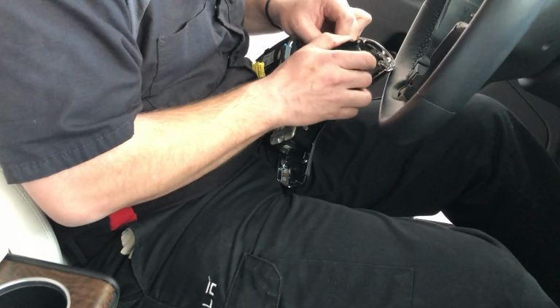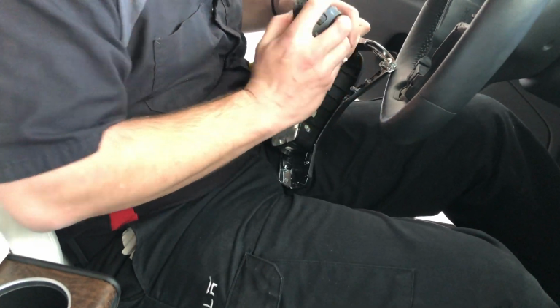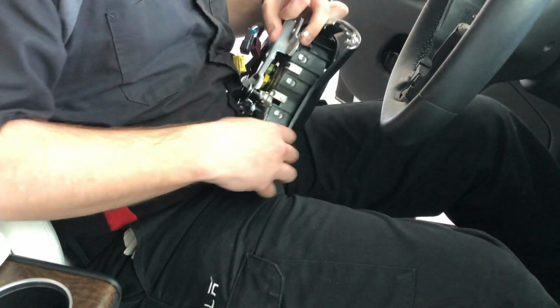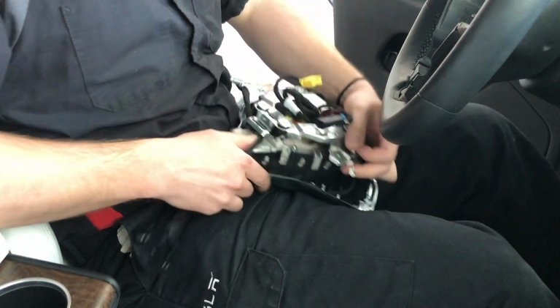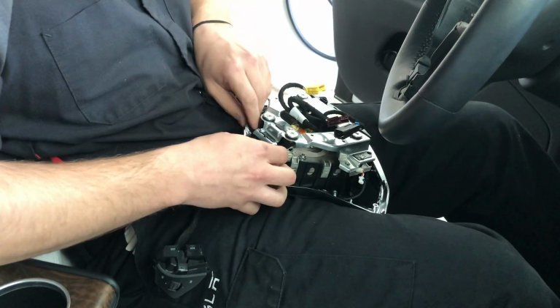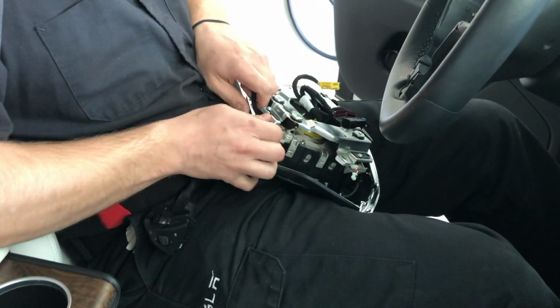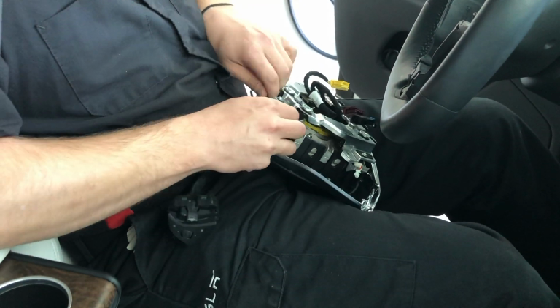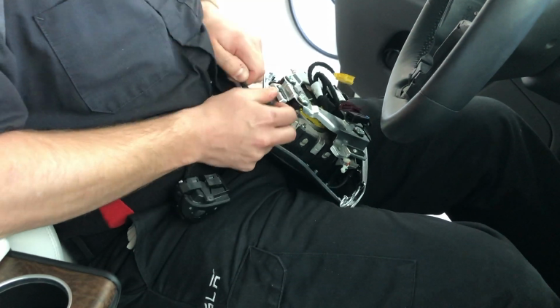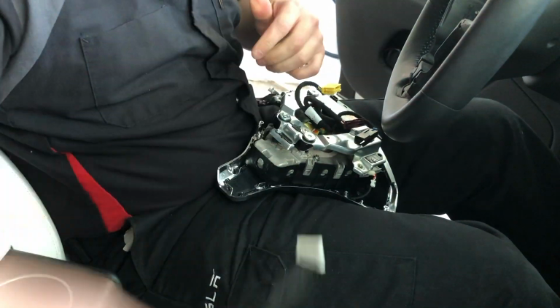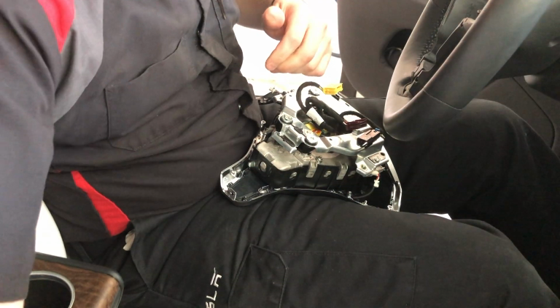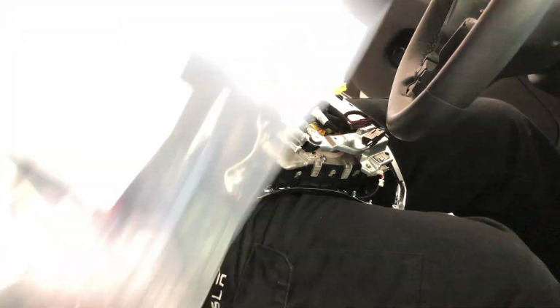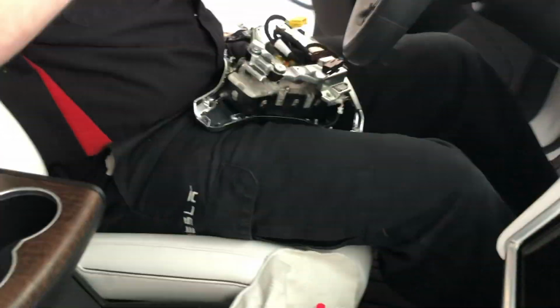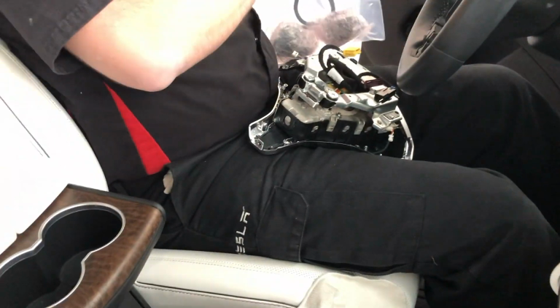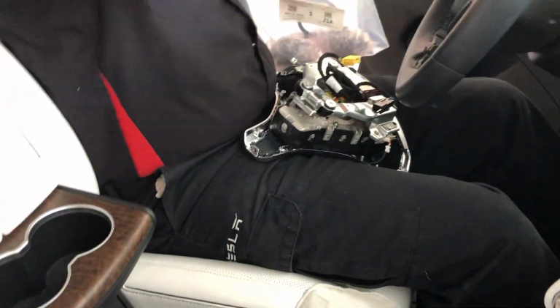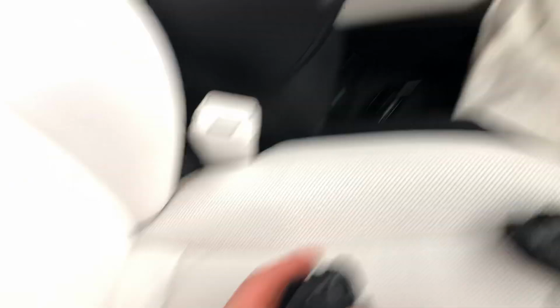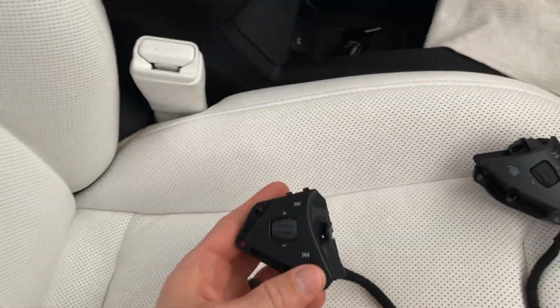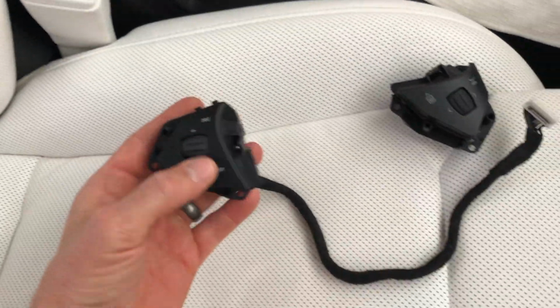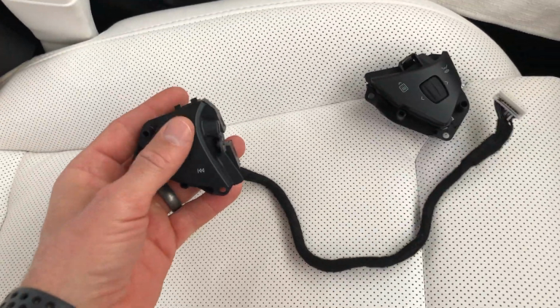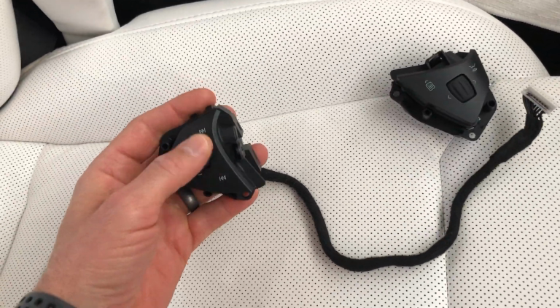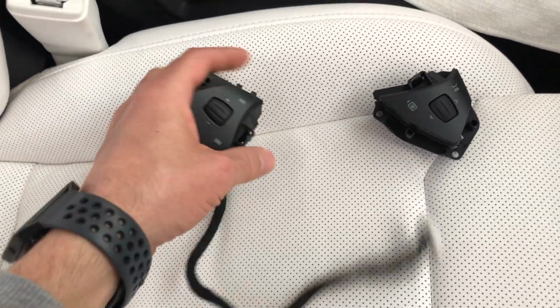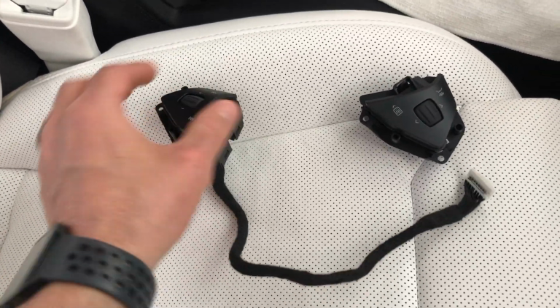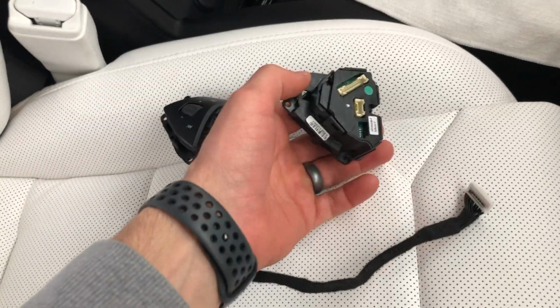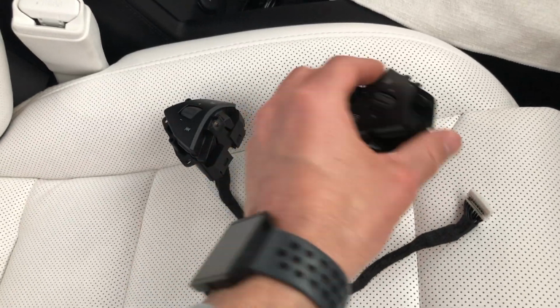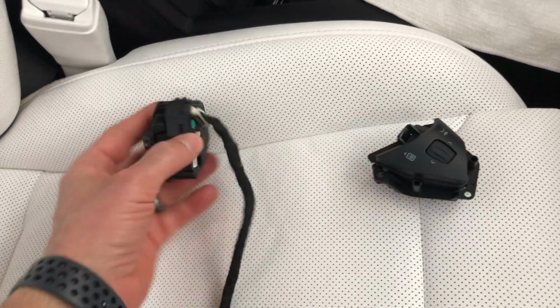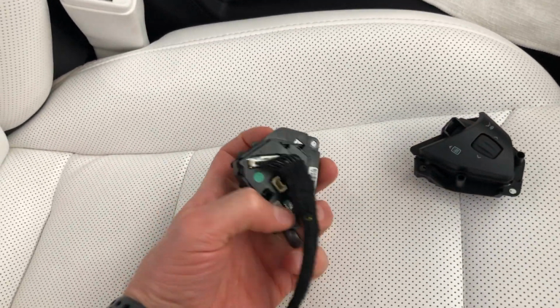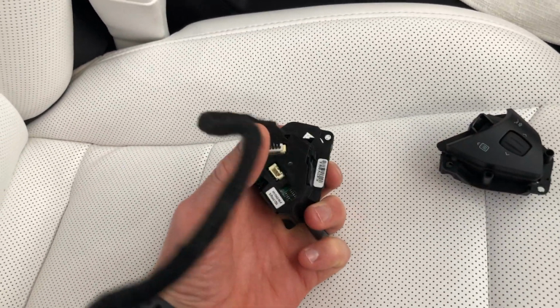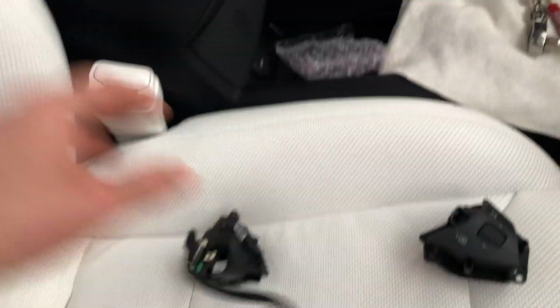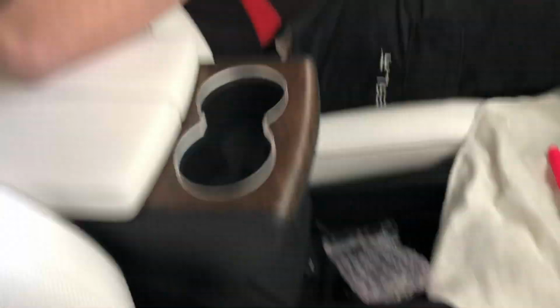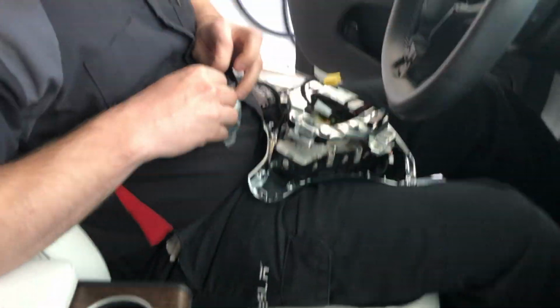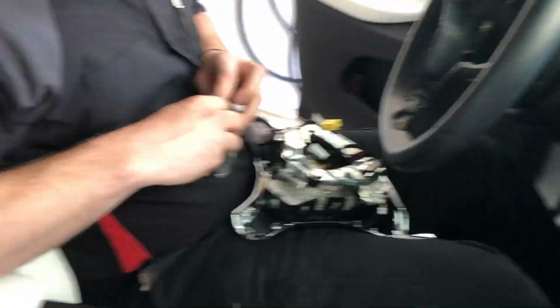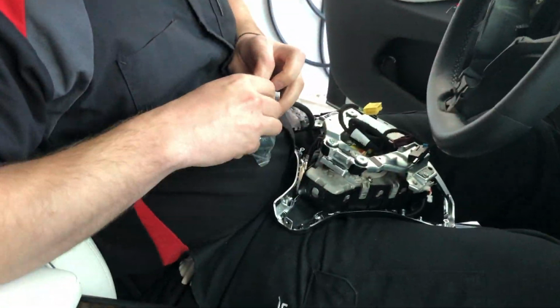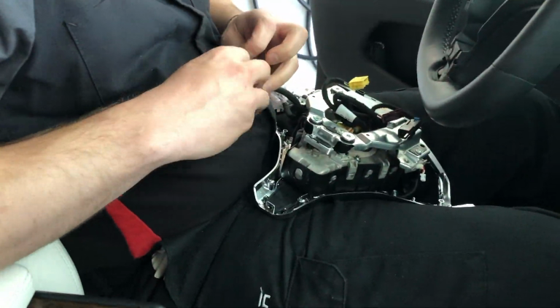Now back to the steering wheel buttons. He's almost got it — alright, there's the second set of buttons. There's that left side which plugs into the right side. So one of these sides gets power and it passes it over through that cable that you see there.